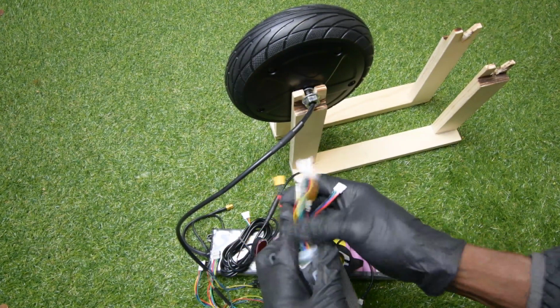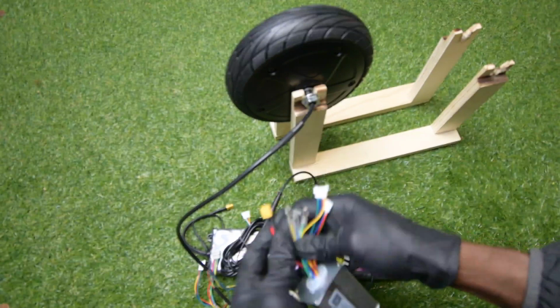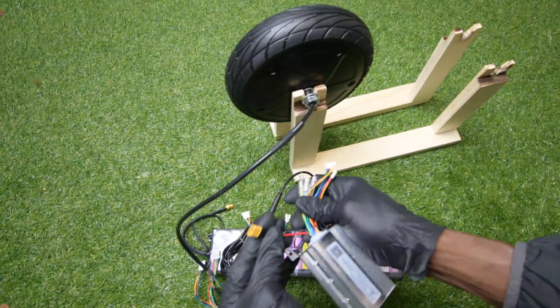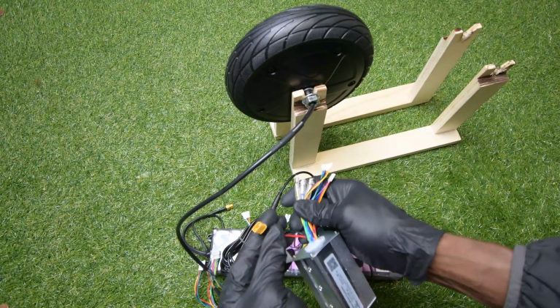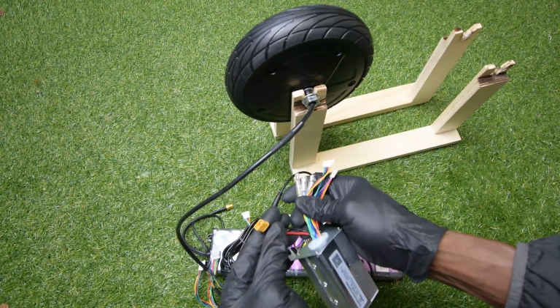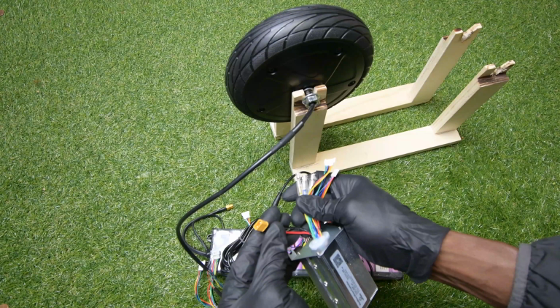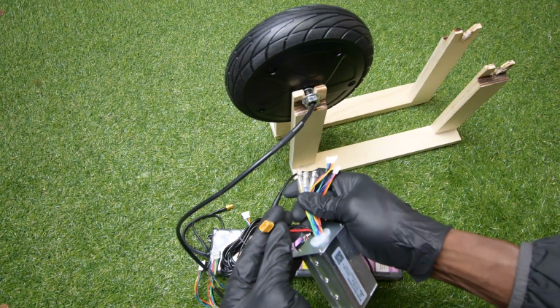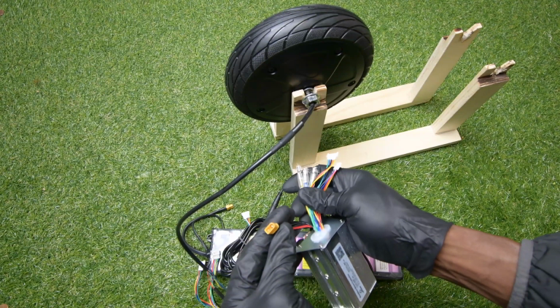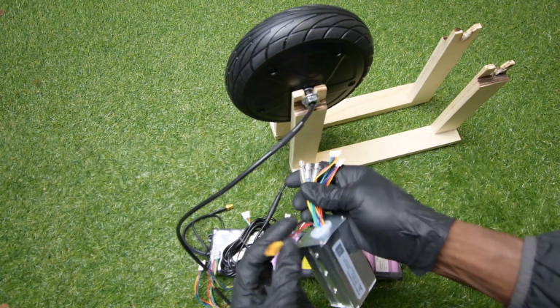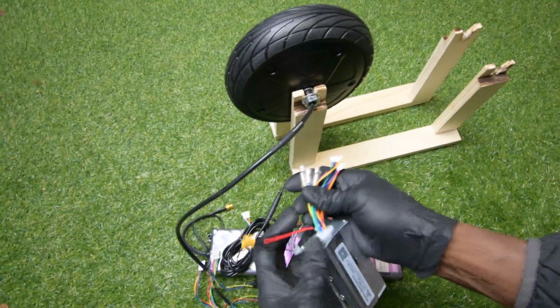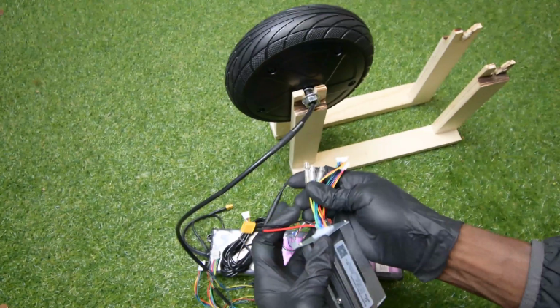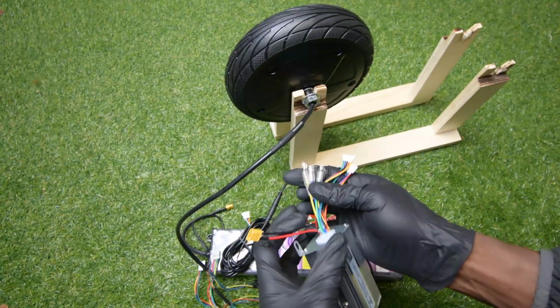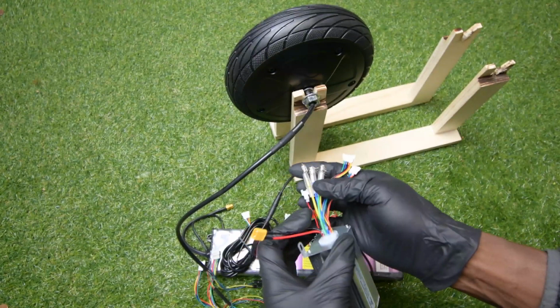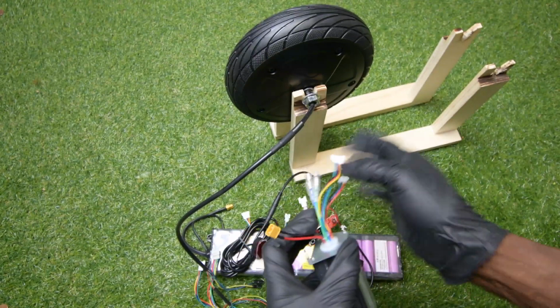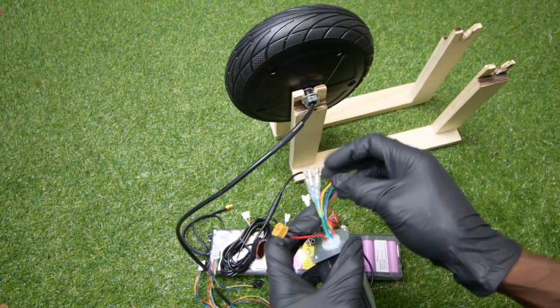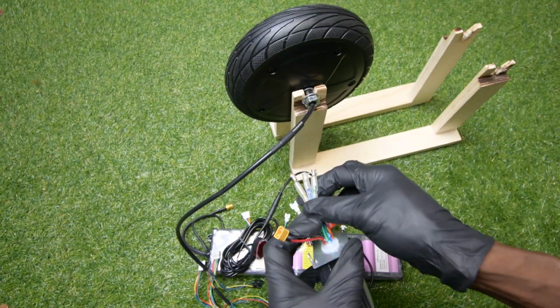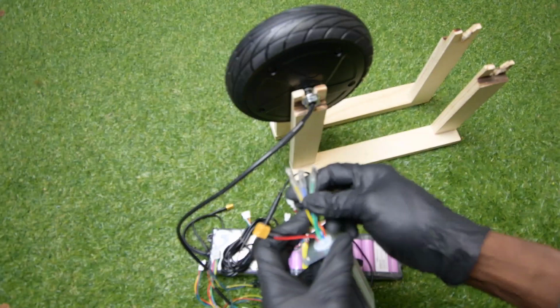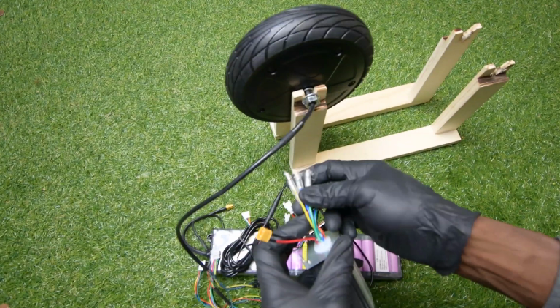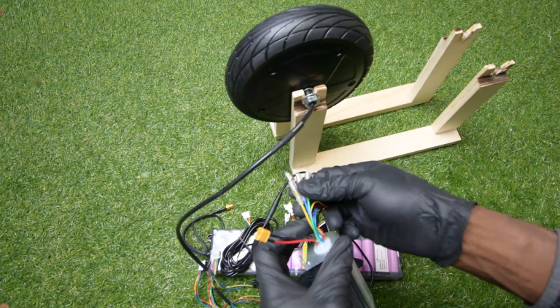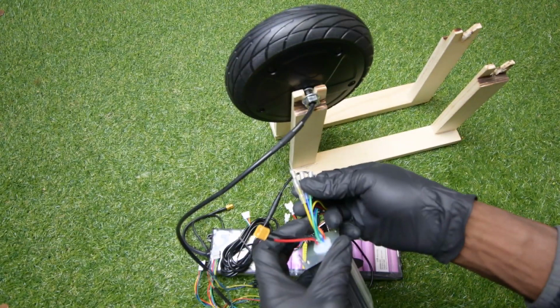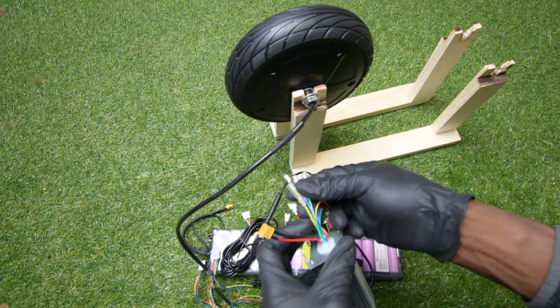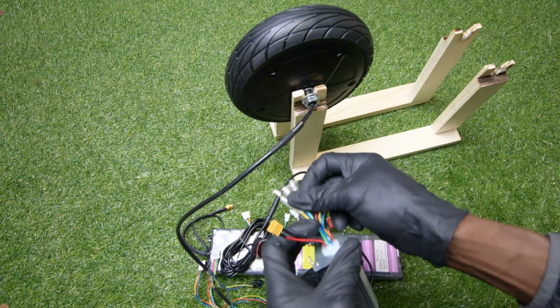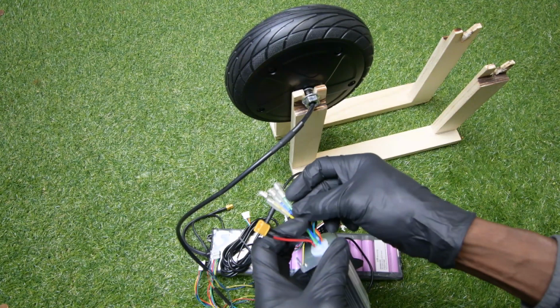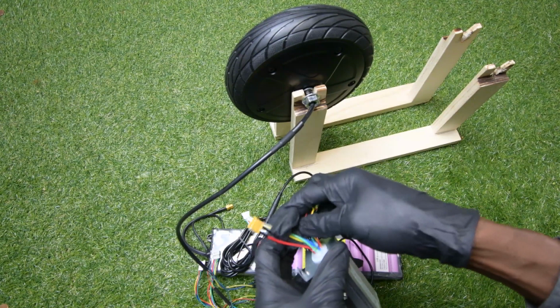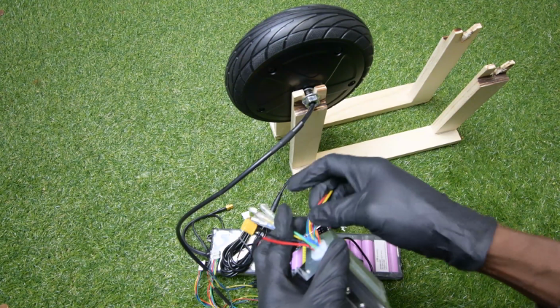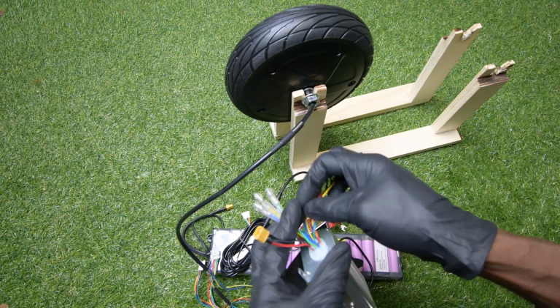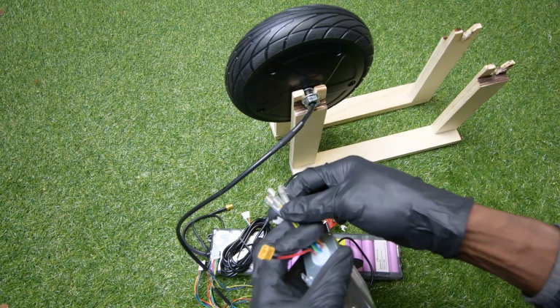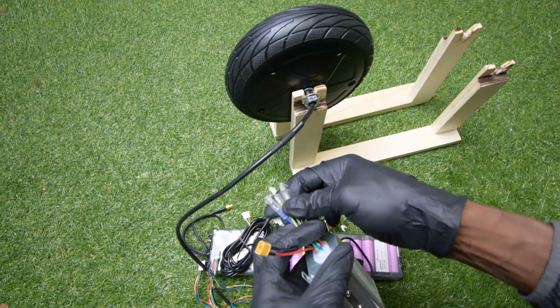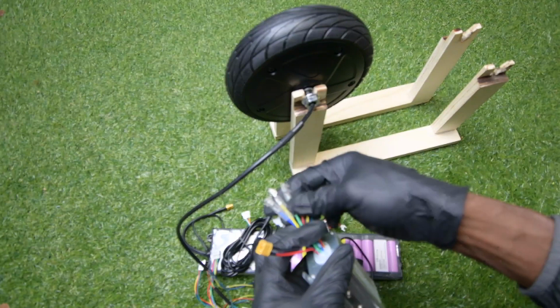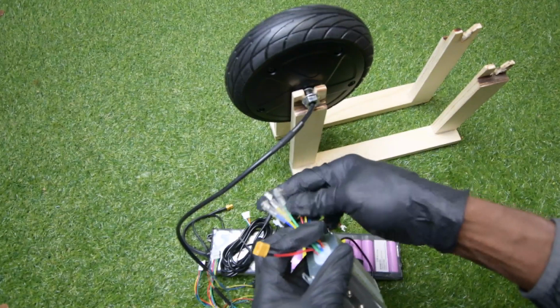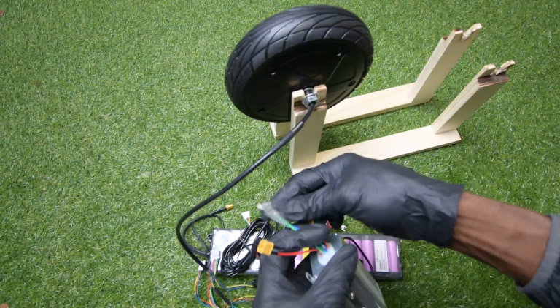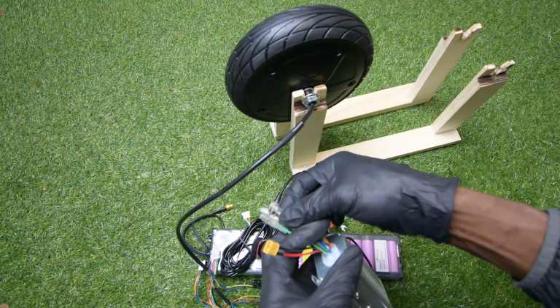This XT30 is your battery connector. This one is your motor phase connector — the three wires: blue, yellow, and green.